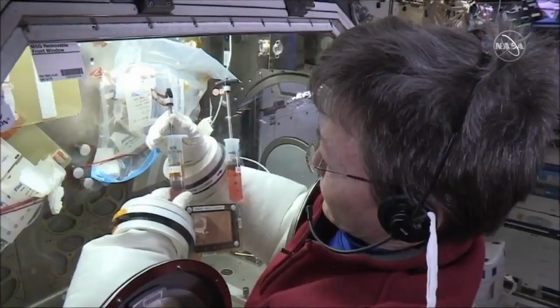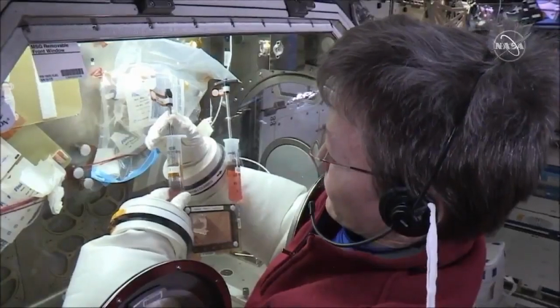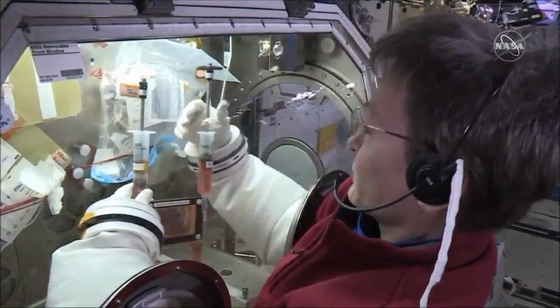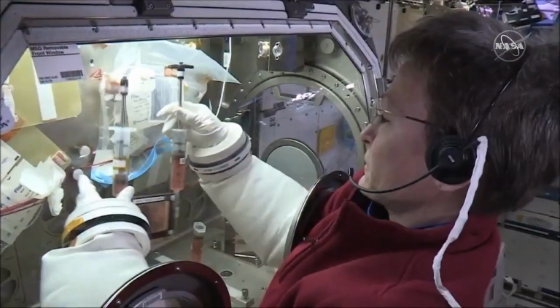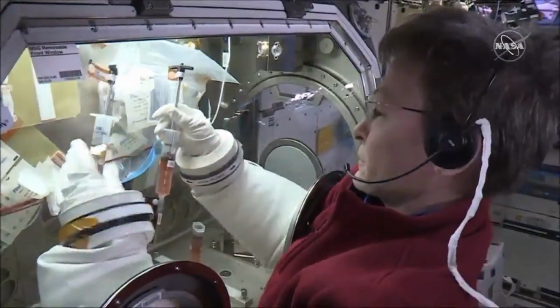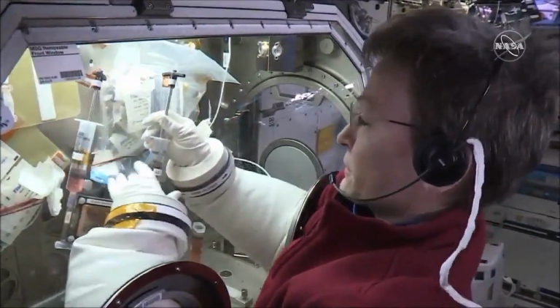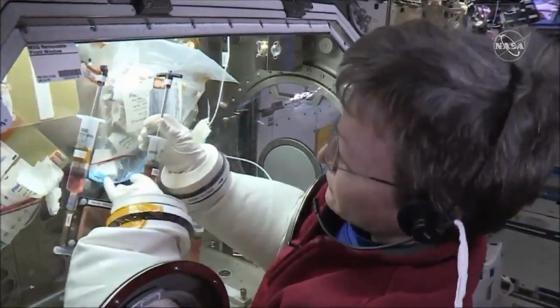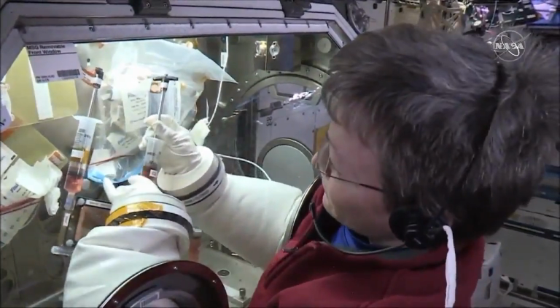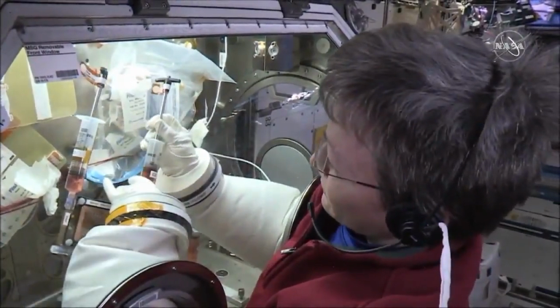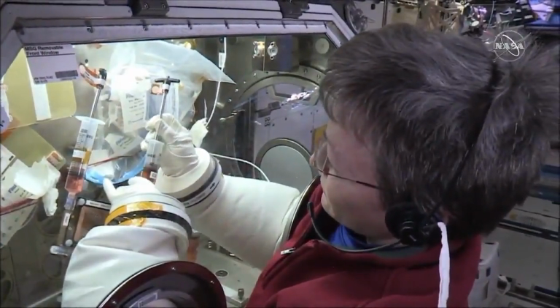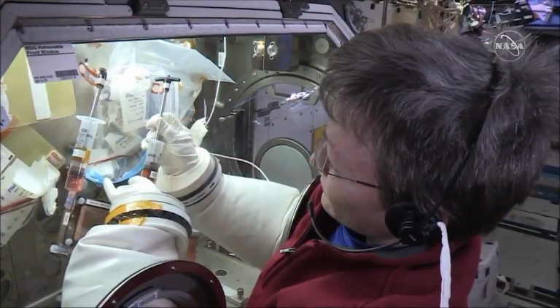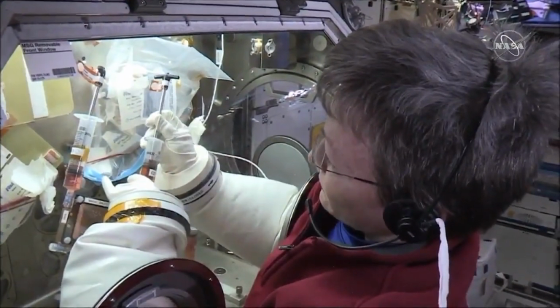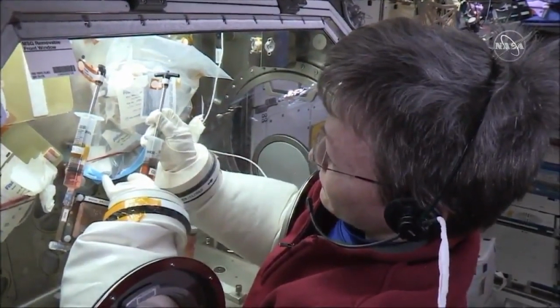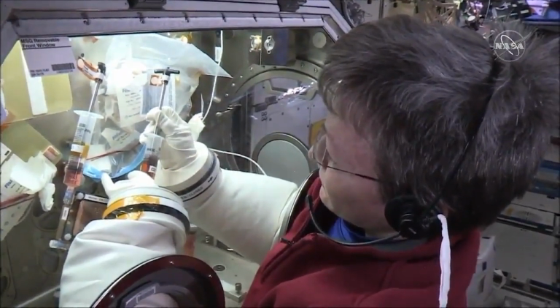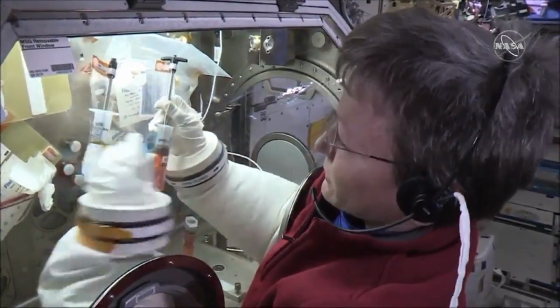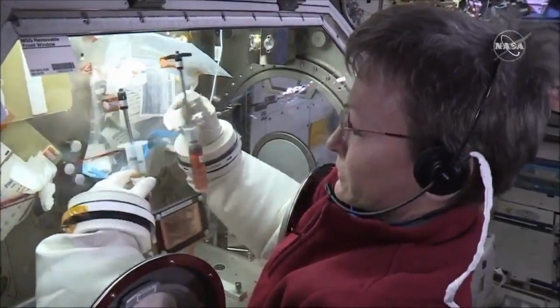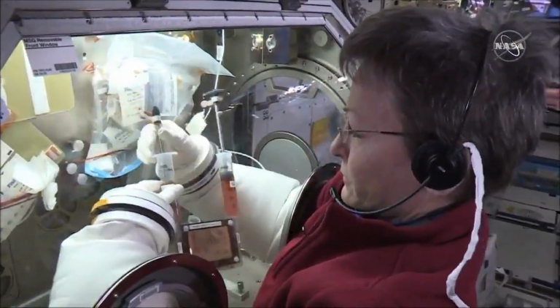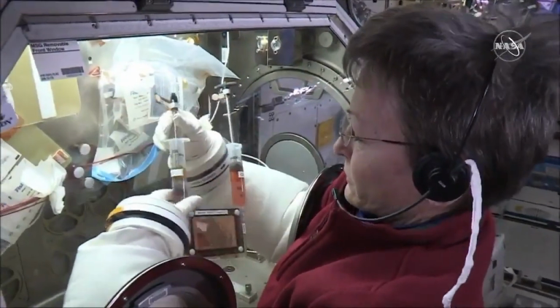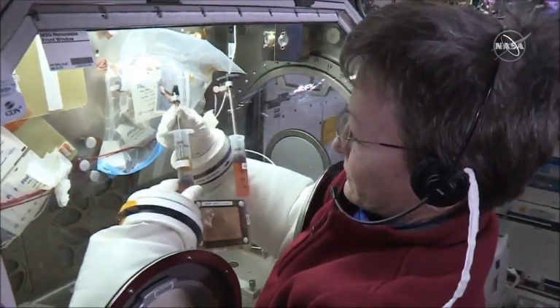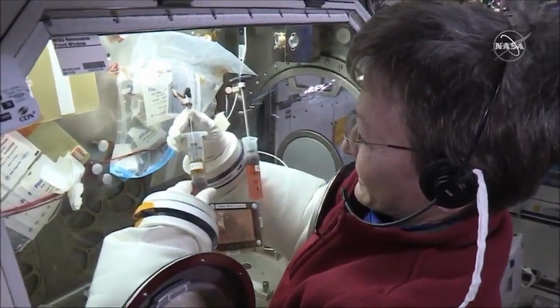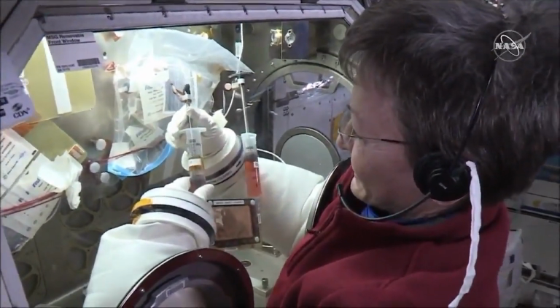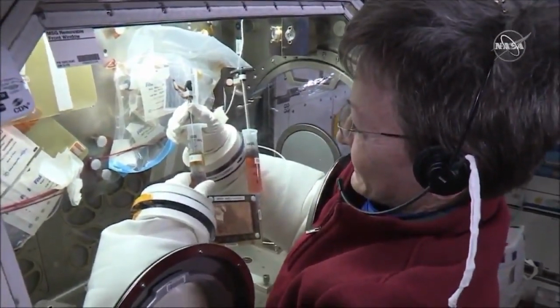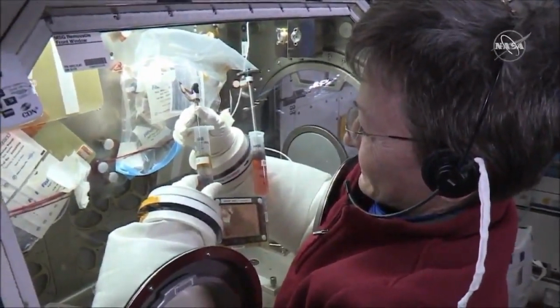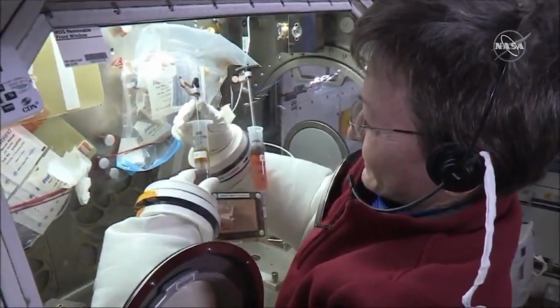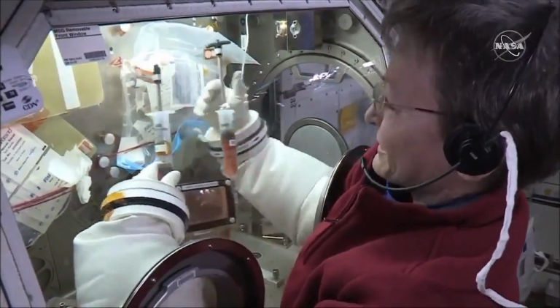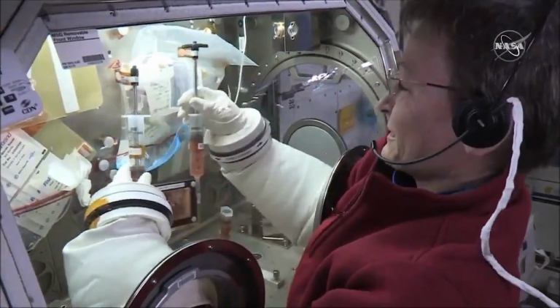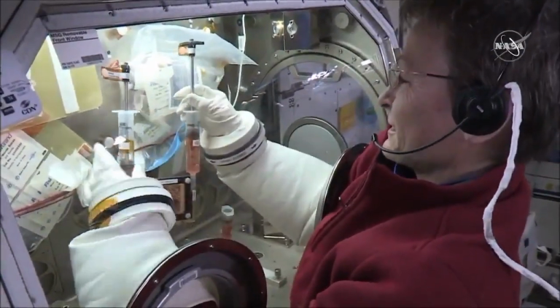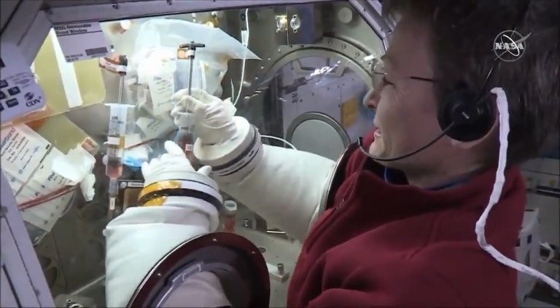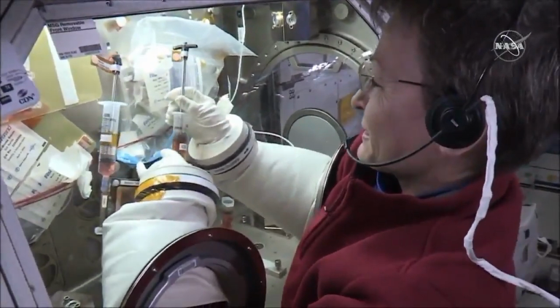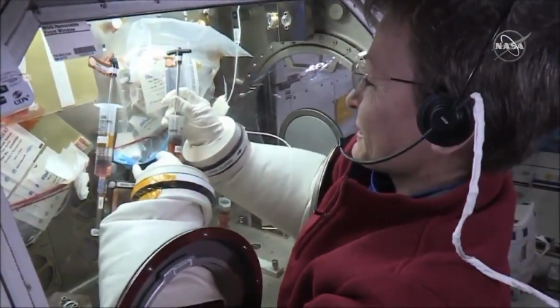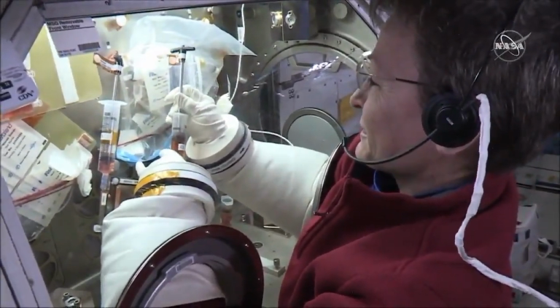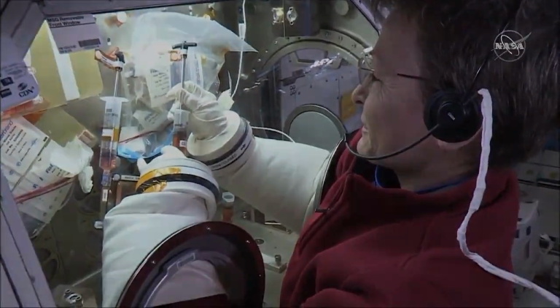This flight is a second time up for us. We flew an experiment using these cells back in 2016. In this case, we're looking at a much tighter environment and we have a greater number of cultures as well.